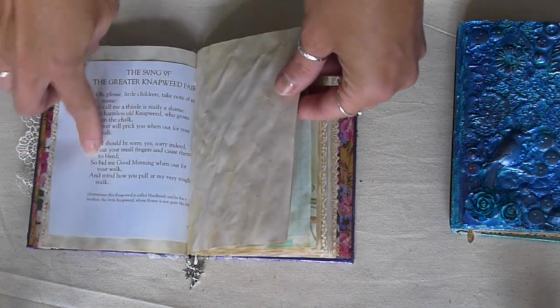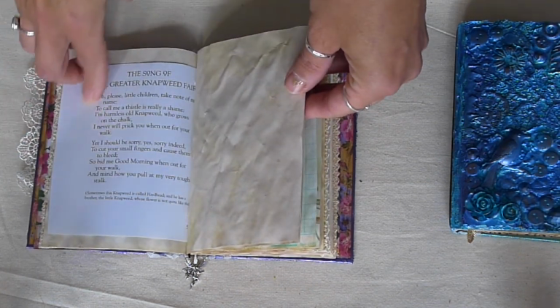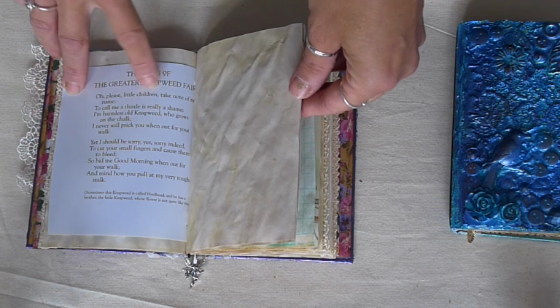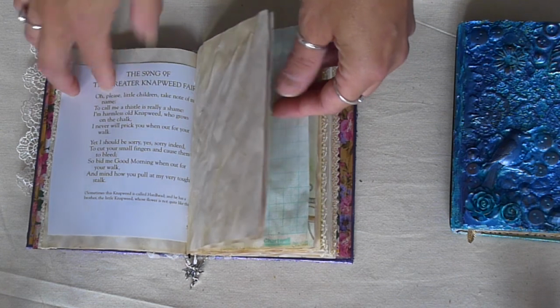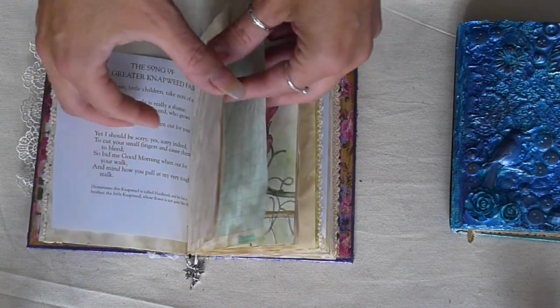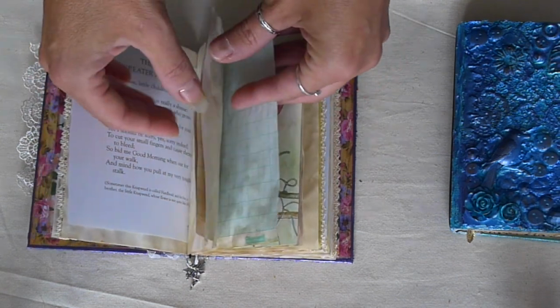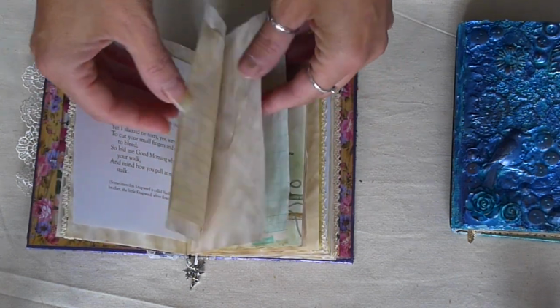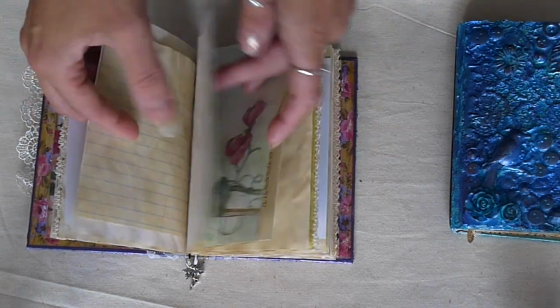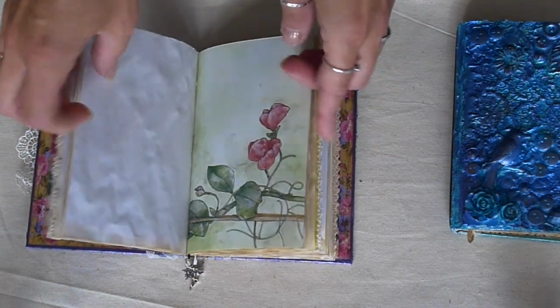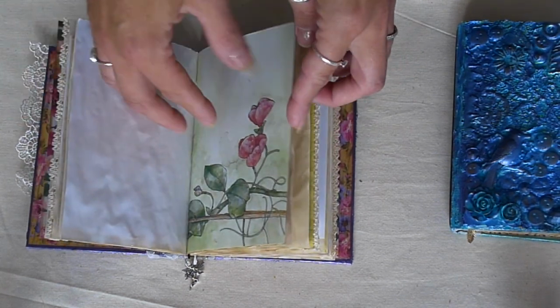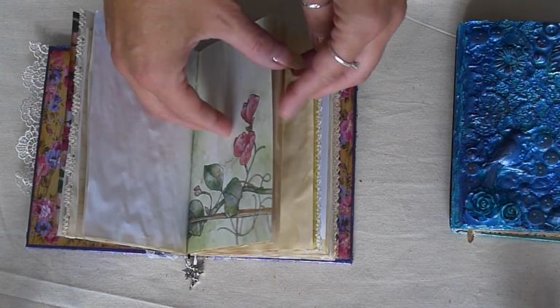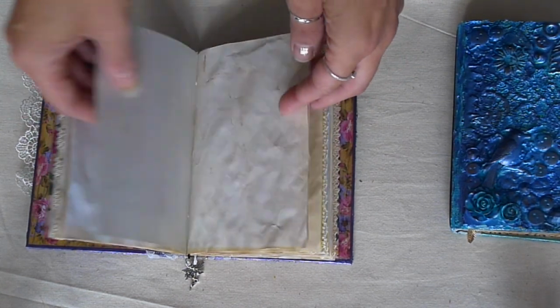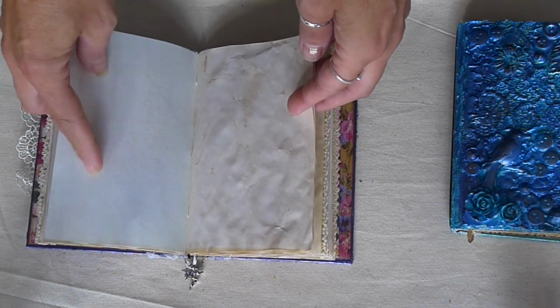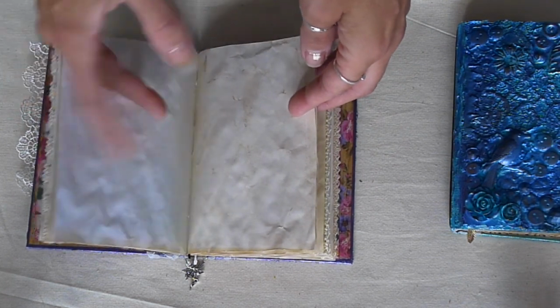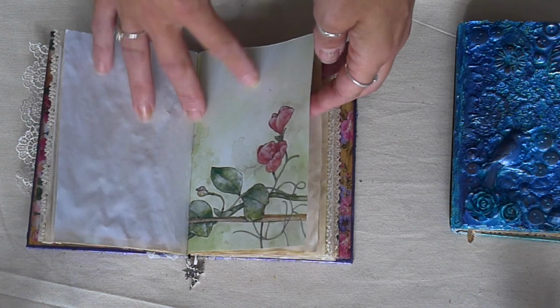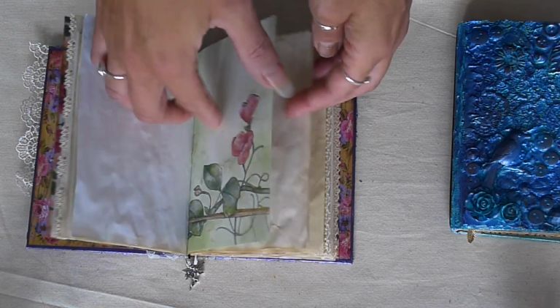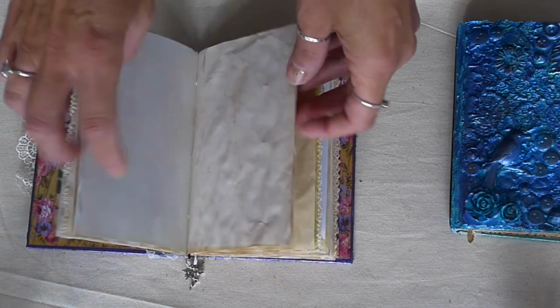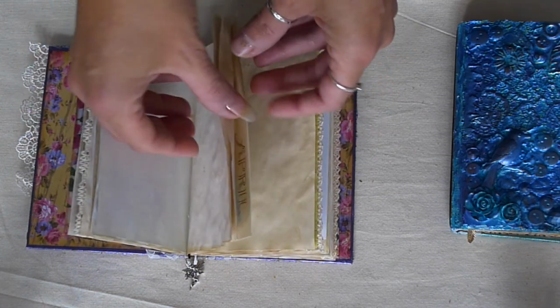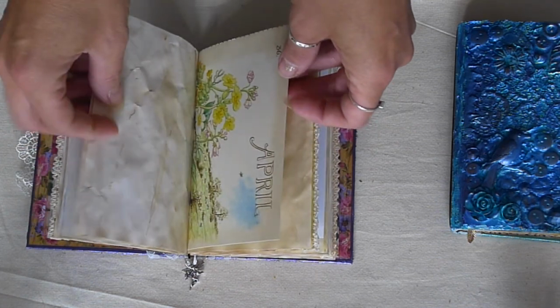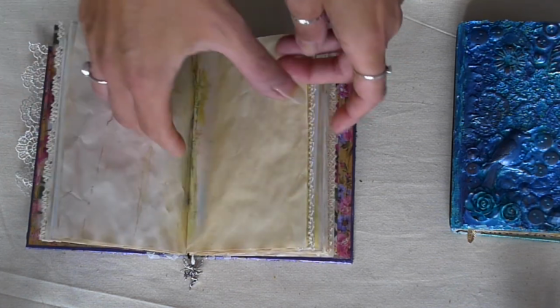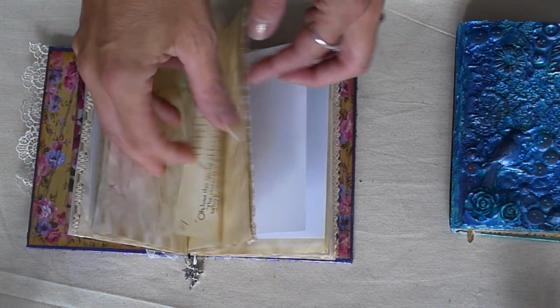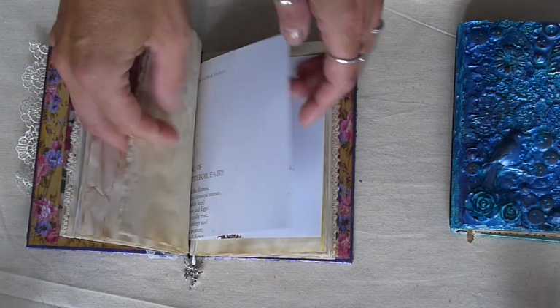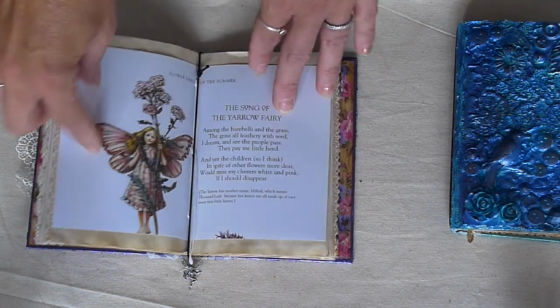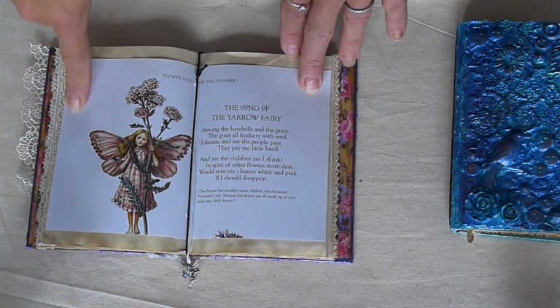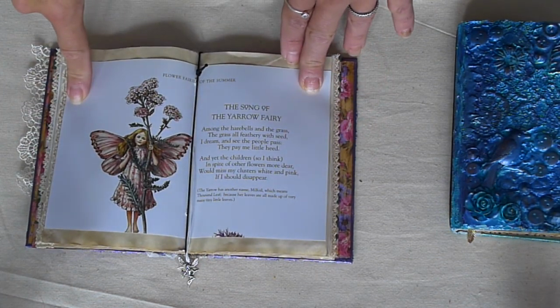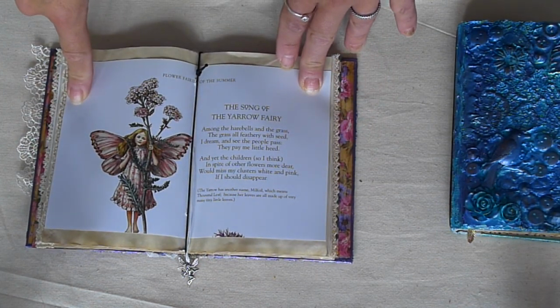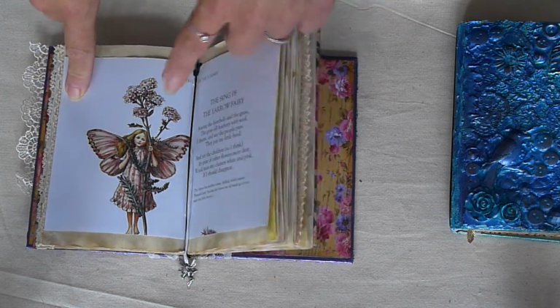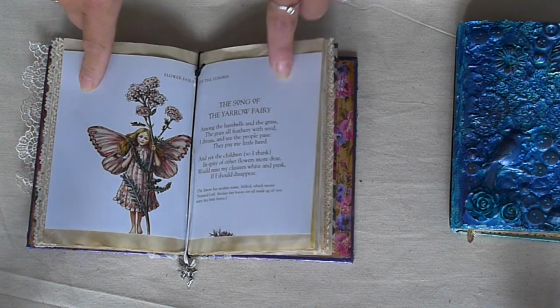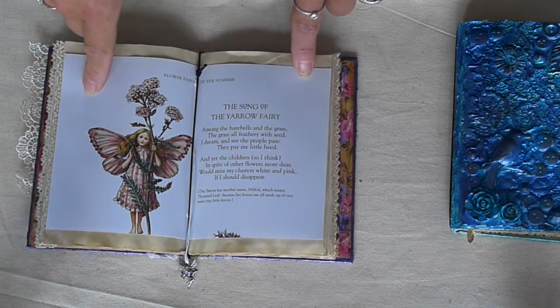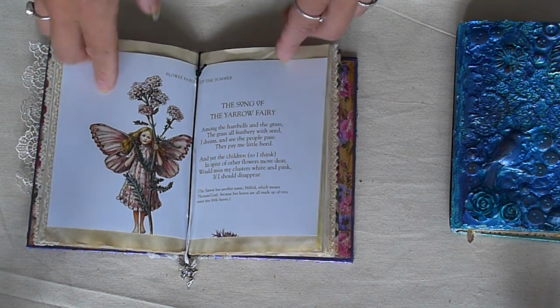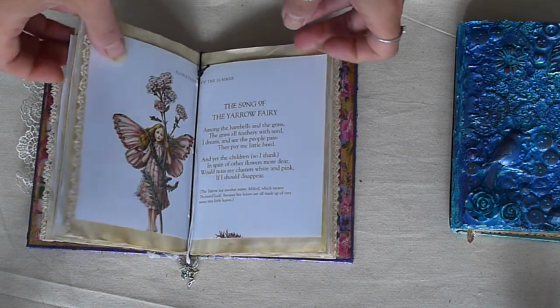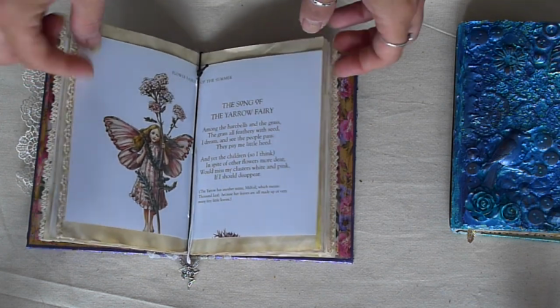There are fairy poems inside. Lots of different types of papers — this comes from a journaling garden journal. And flower fairies are in the centre, which has come from a book.